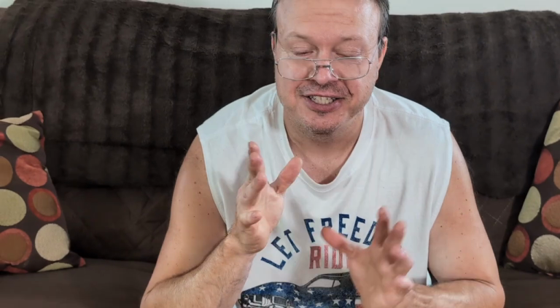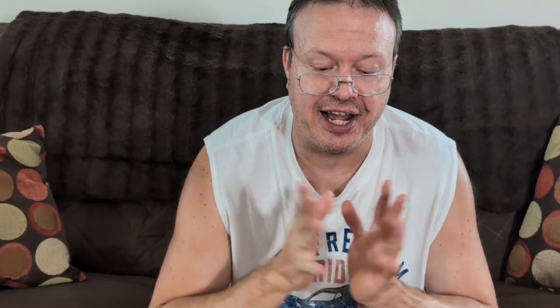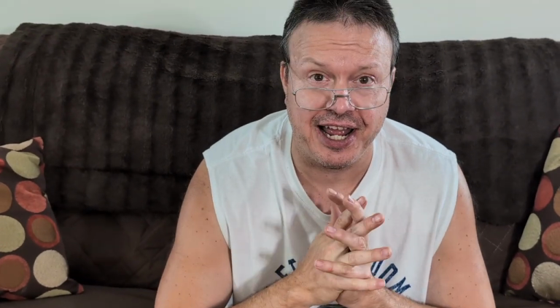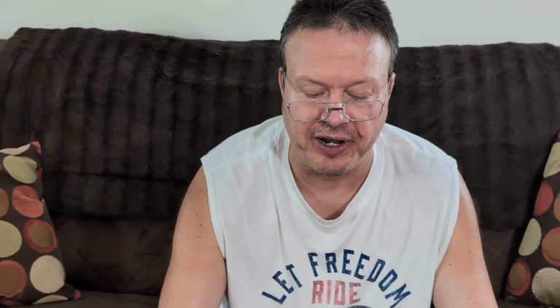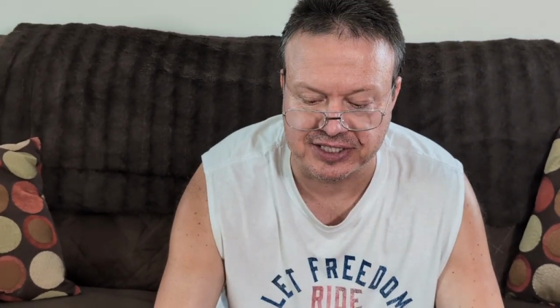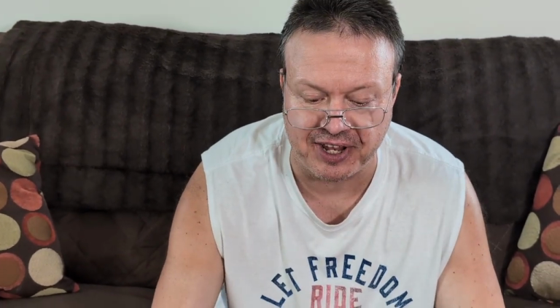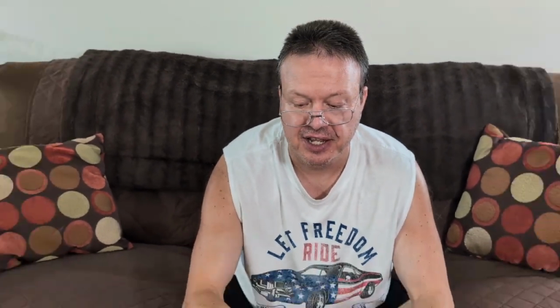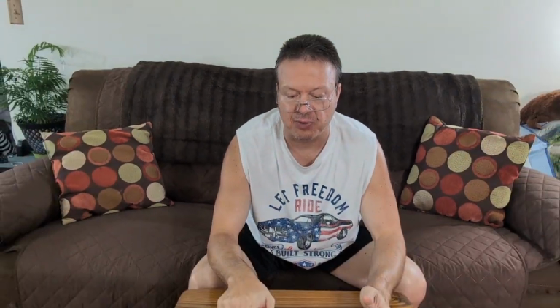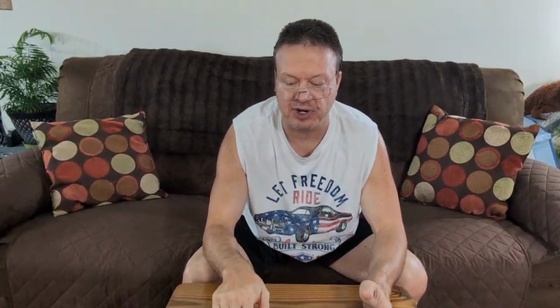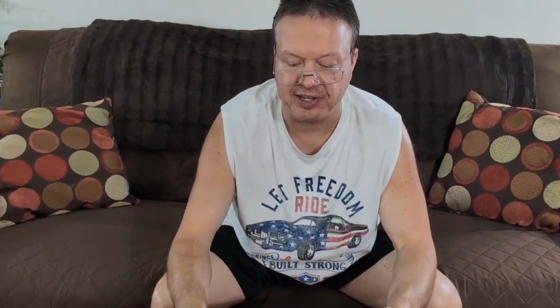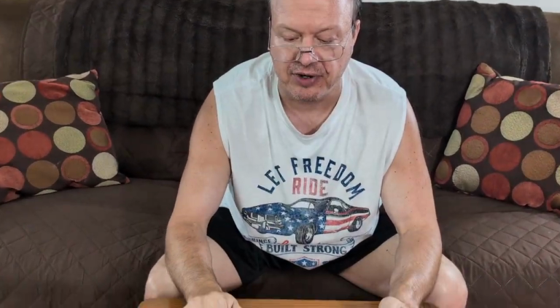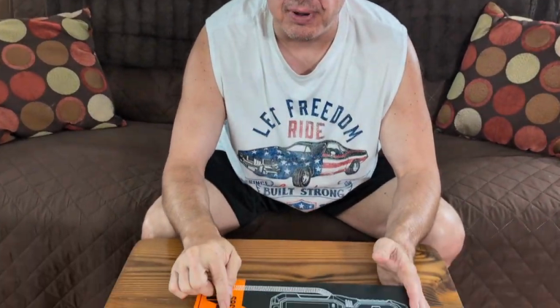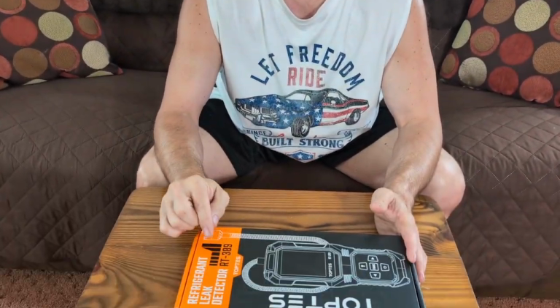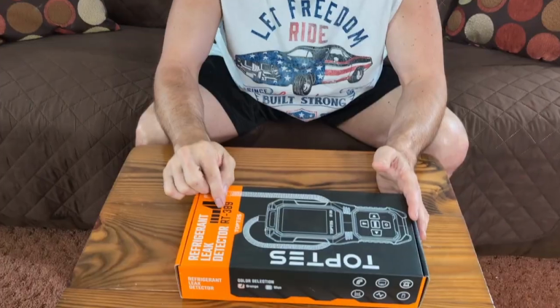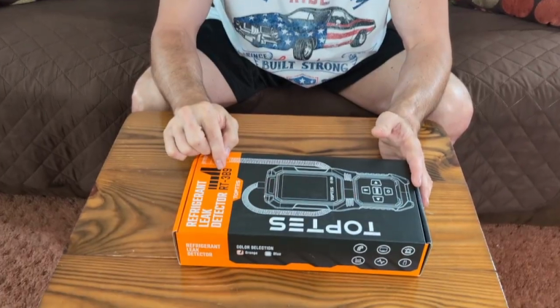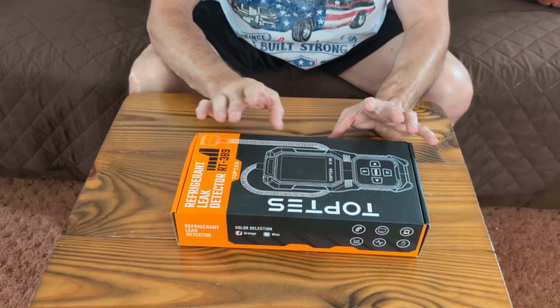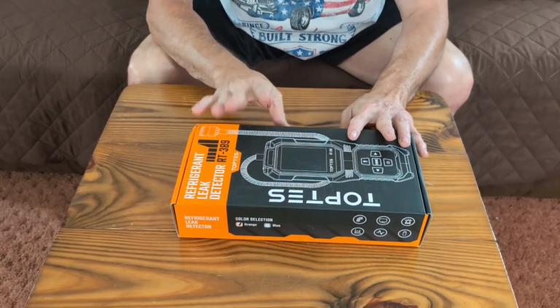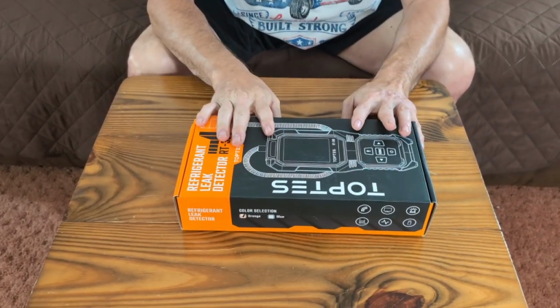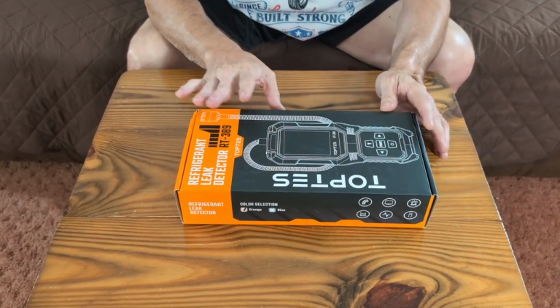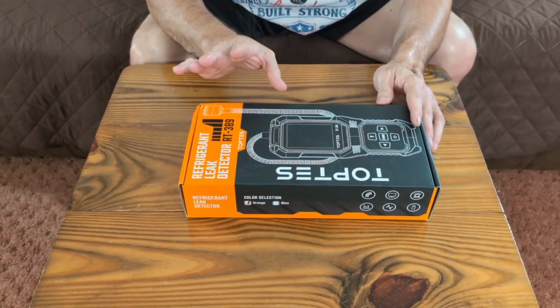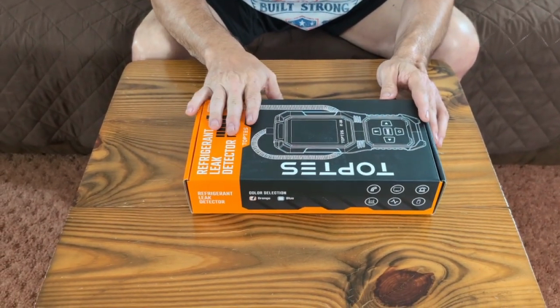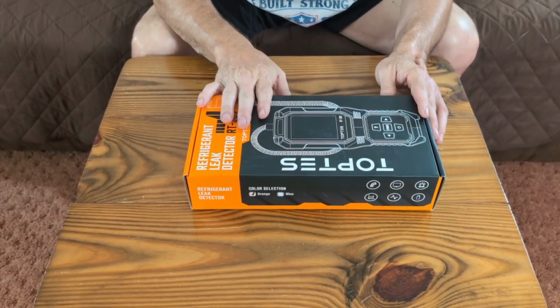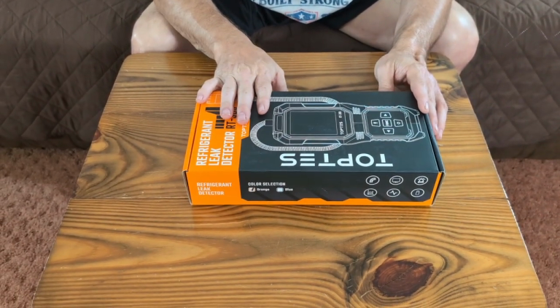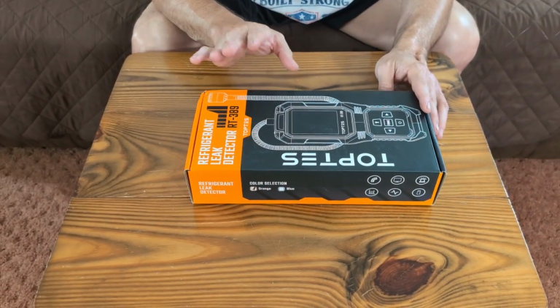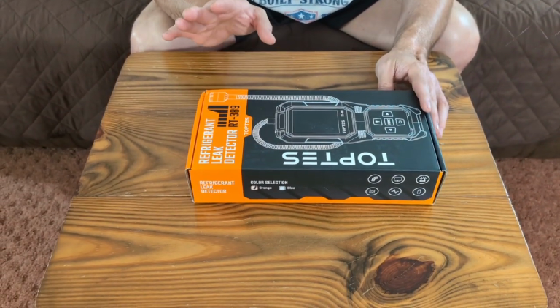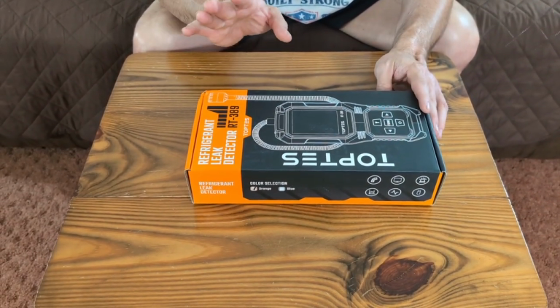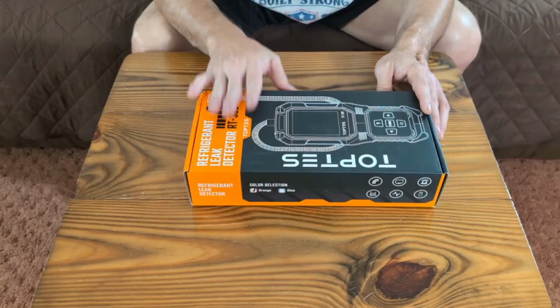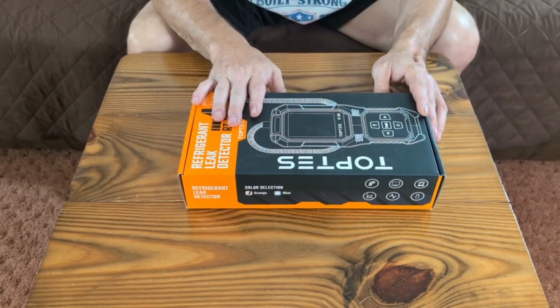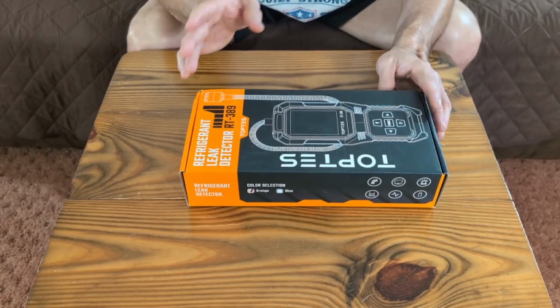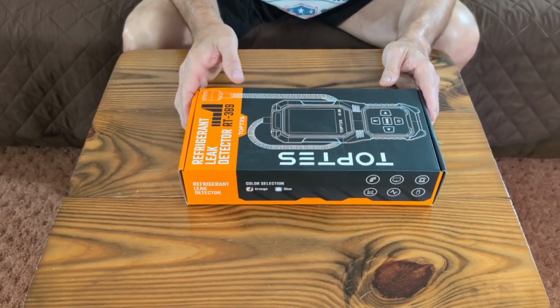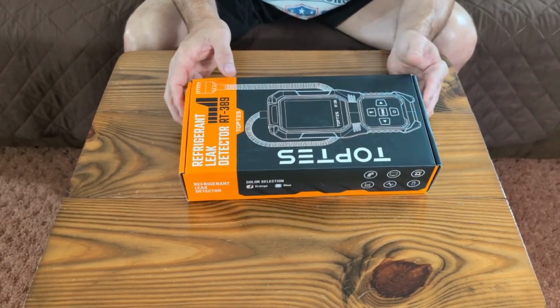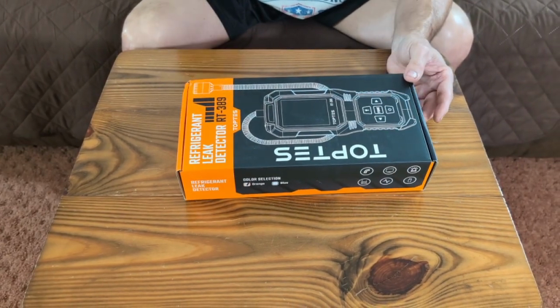Hey guys, today we're going to be looking at this Toptus. It is a refrigerant leak detector, model number RT389. At the end of the video we're going to give you a link to purchase this, and we hope you like, subscribe, and ring the bell.